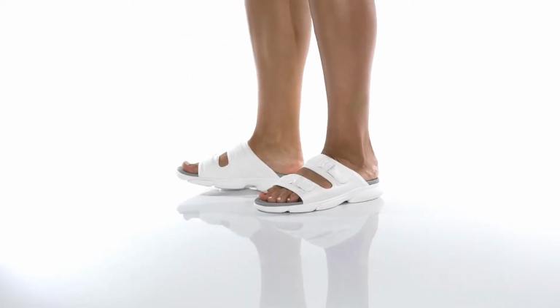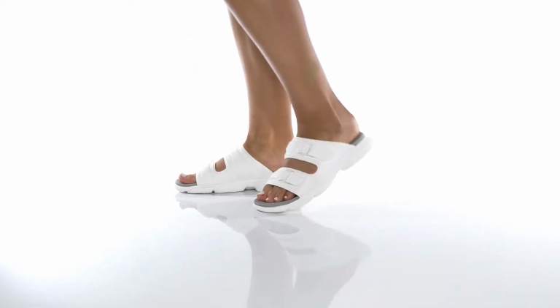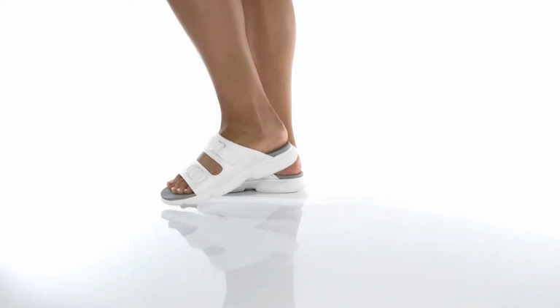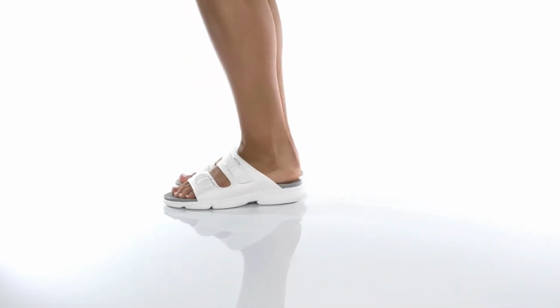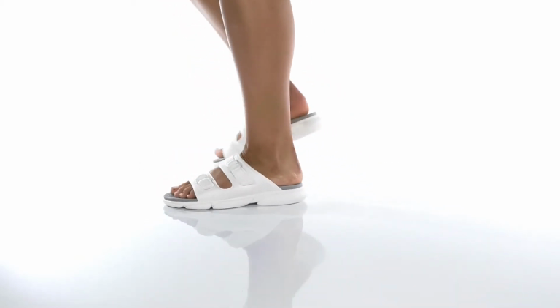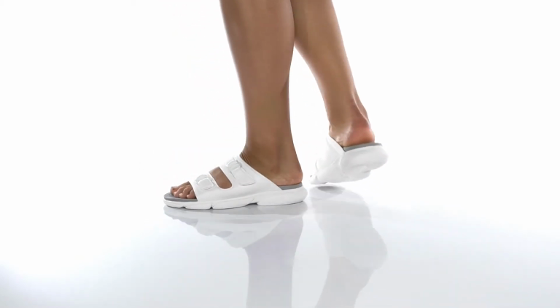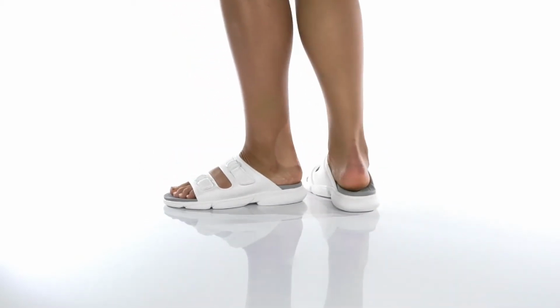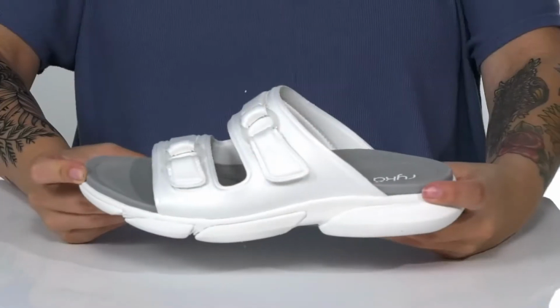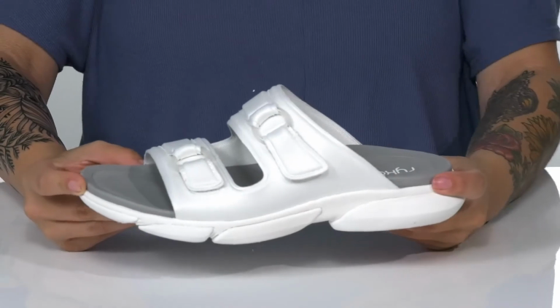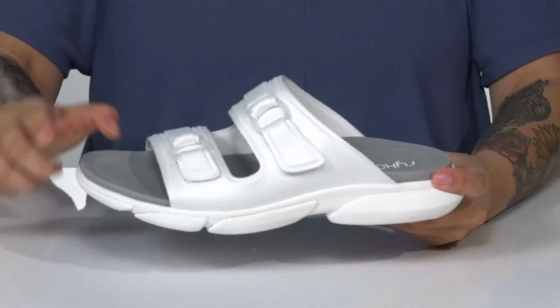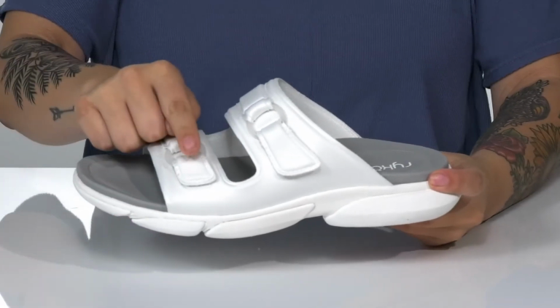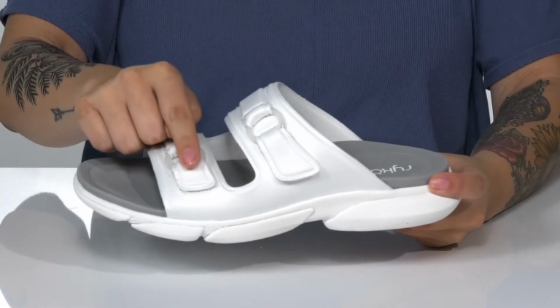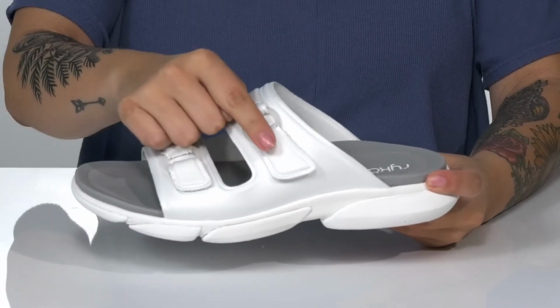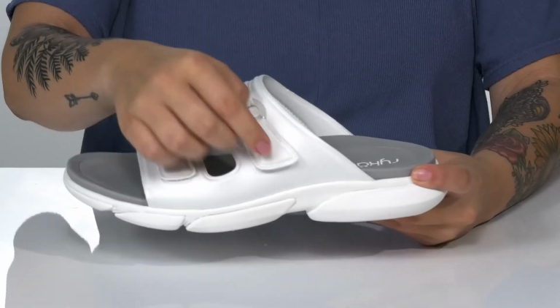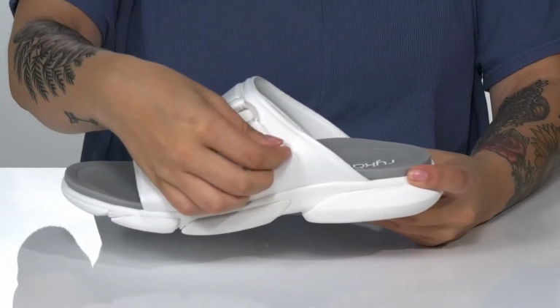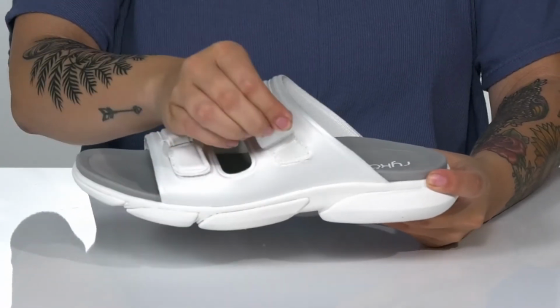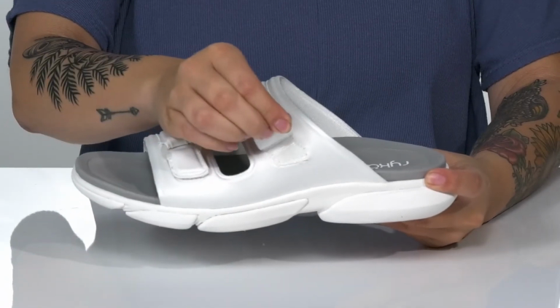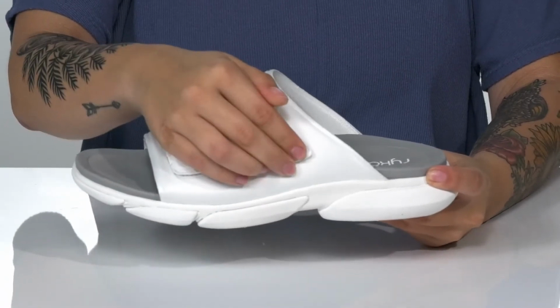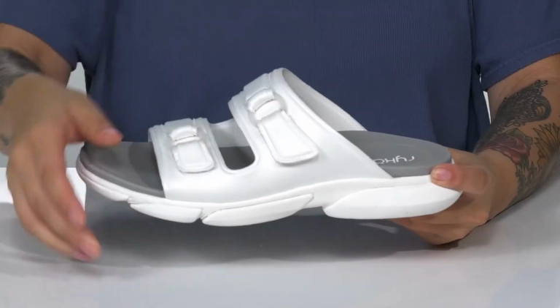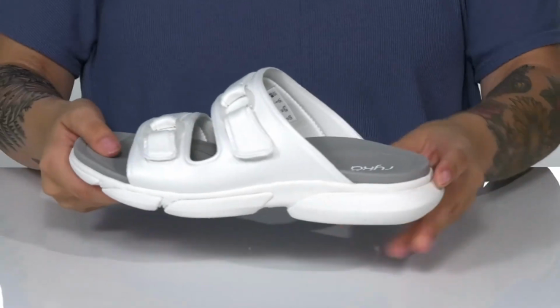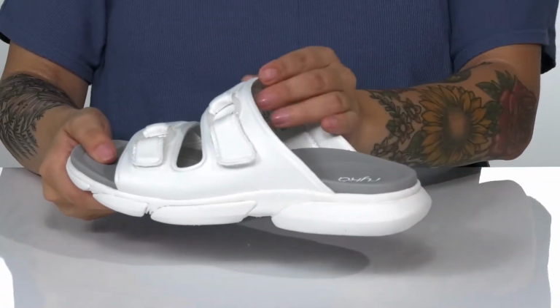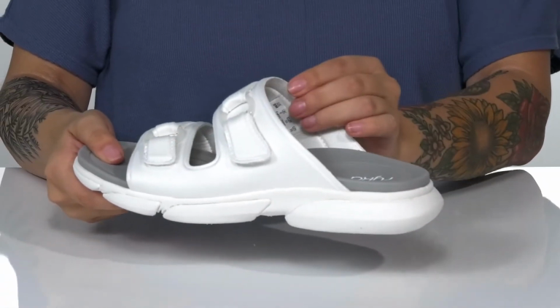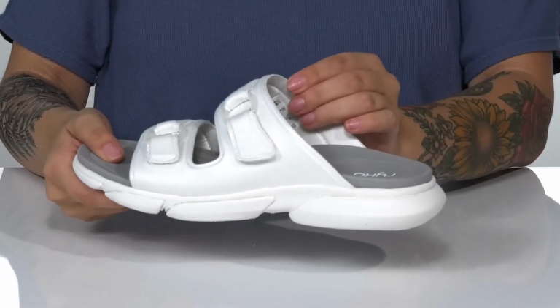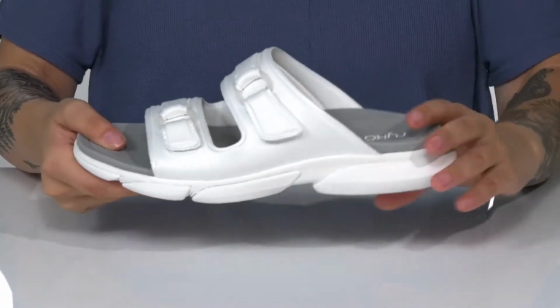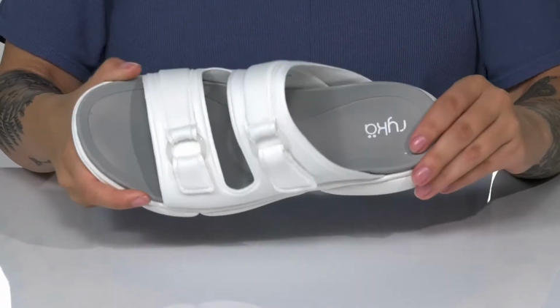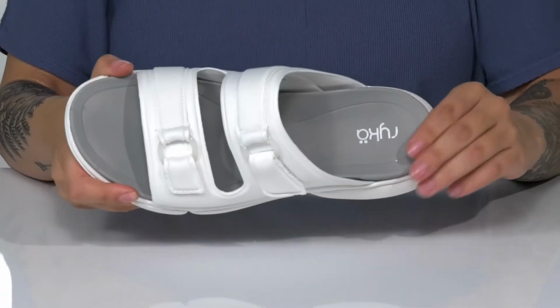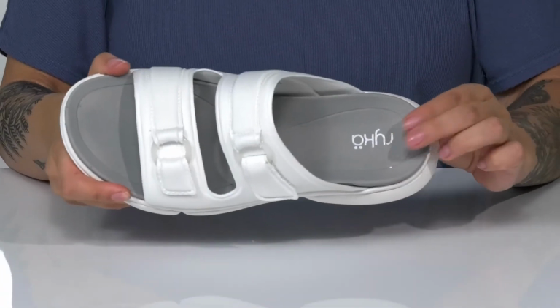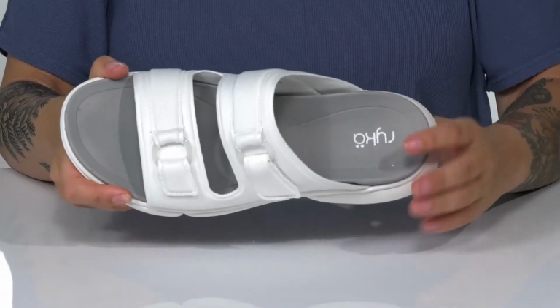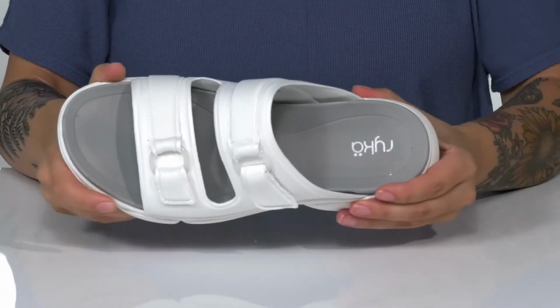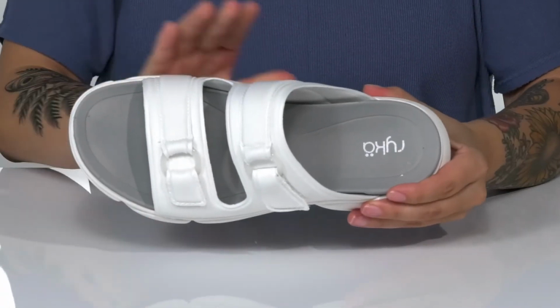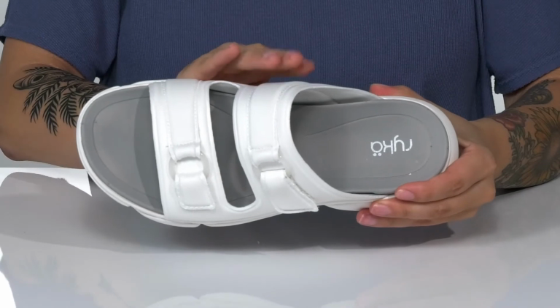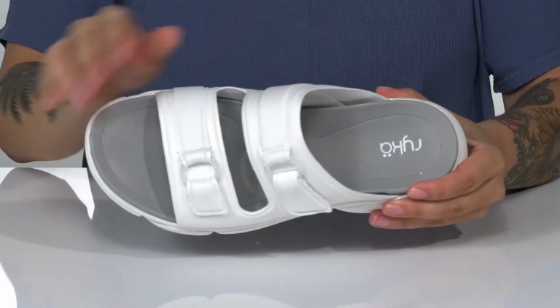Slip this style on by Ryka and head right out the door. There is a fabric upper with two hook-and-loop straps which will allow you to get a customized fit. These have a man-made inner lining. The footbed features that Ryka logo and it will offer some arch support.